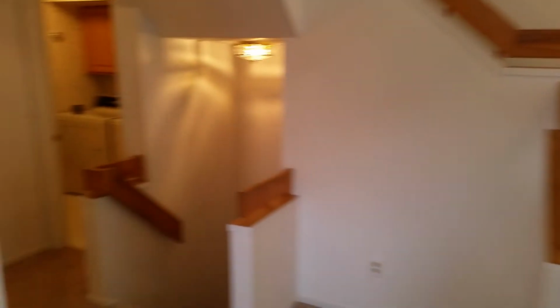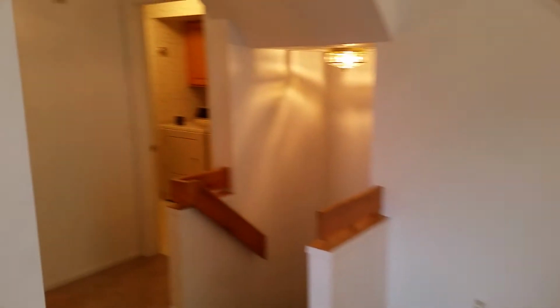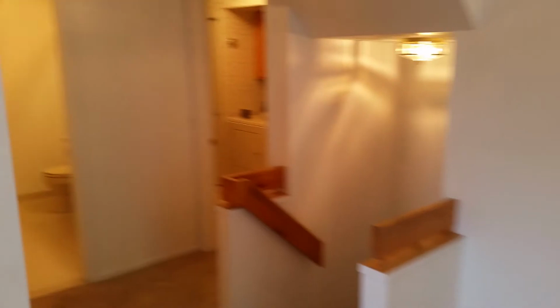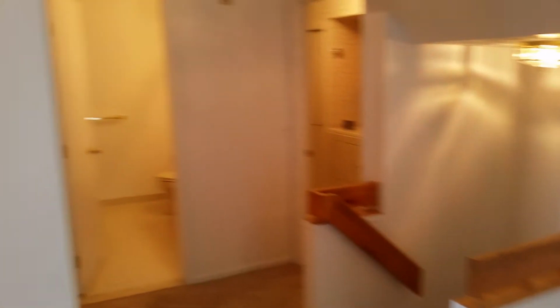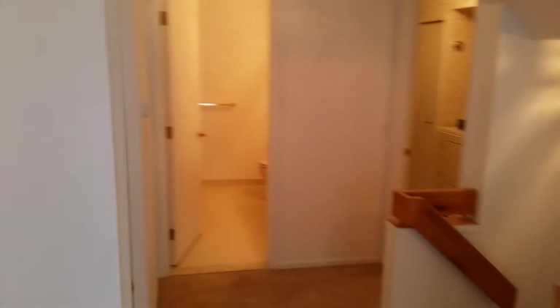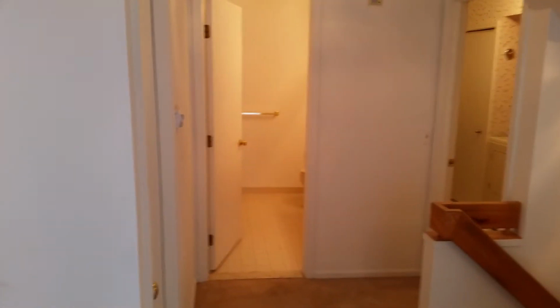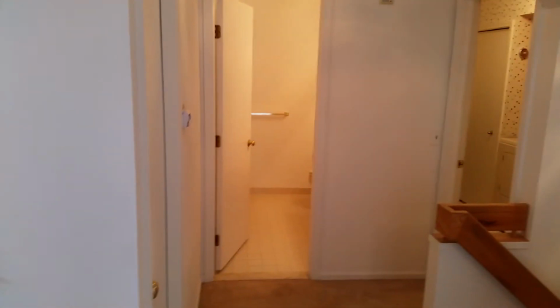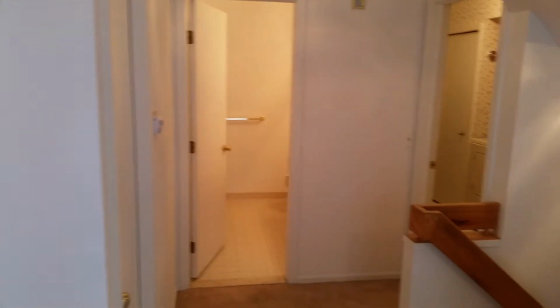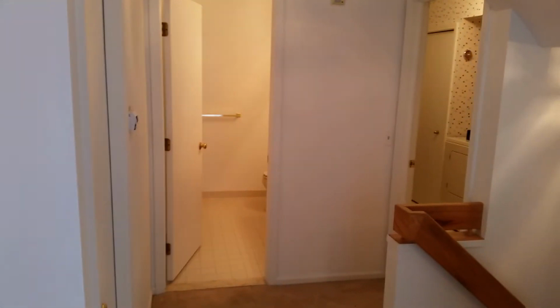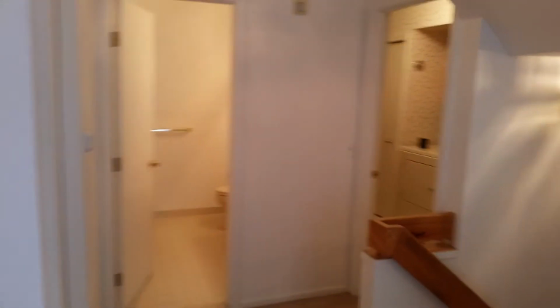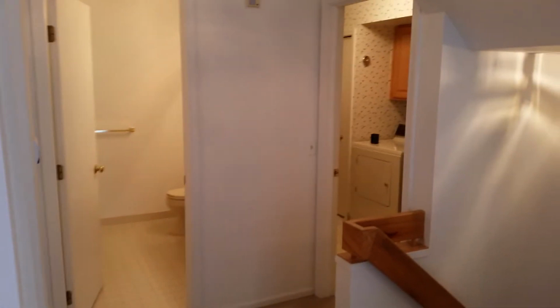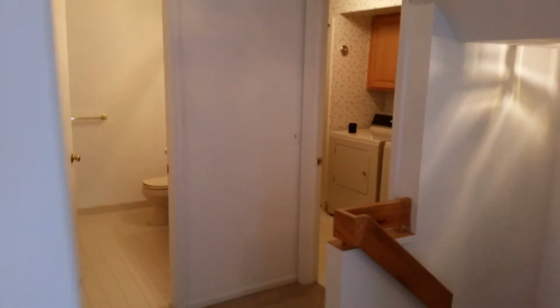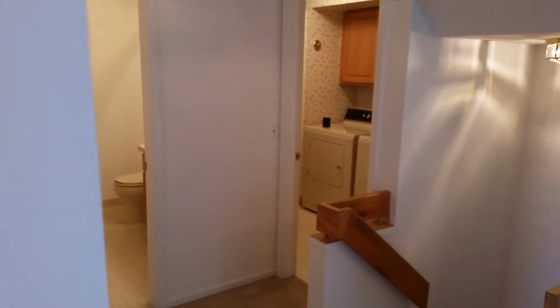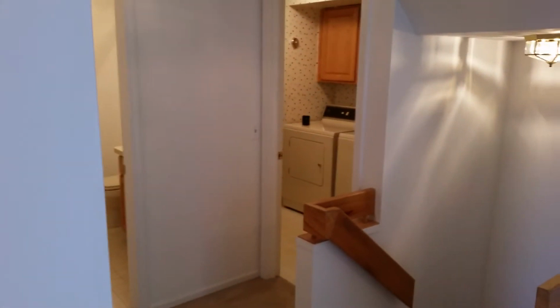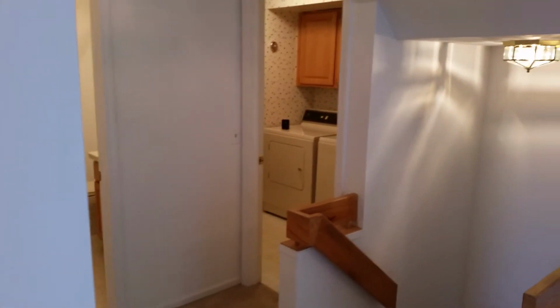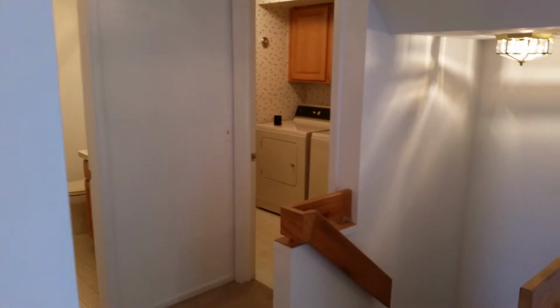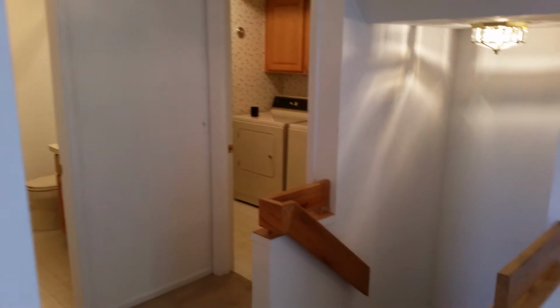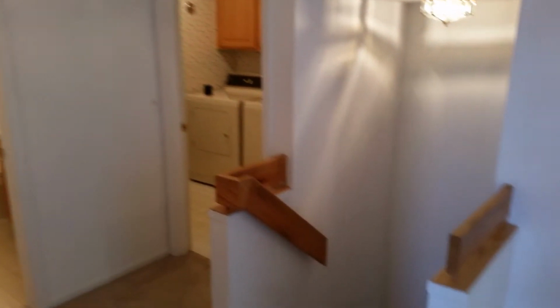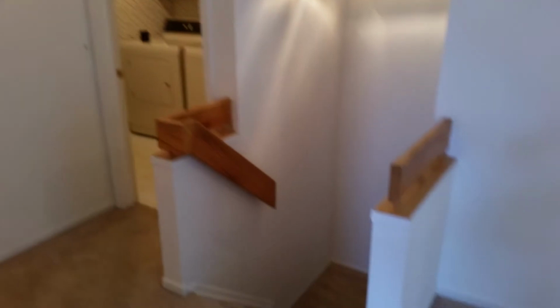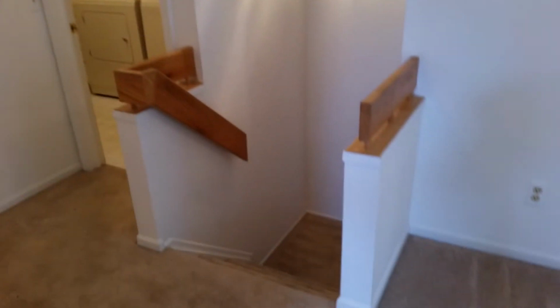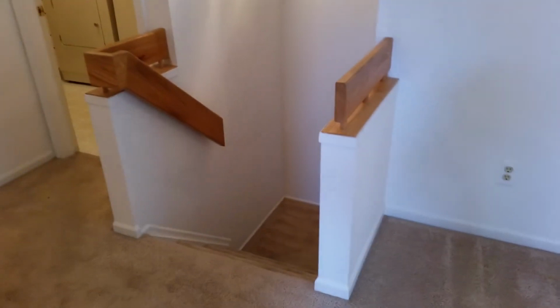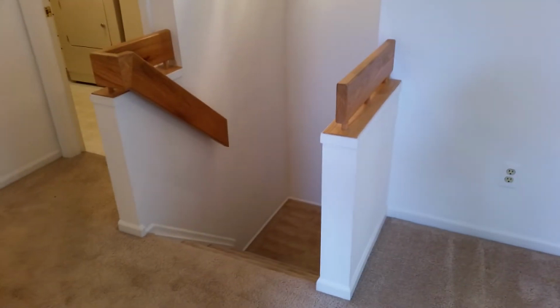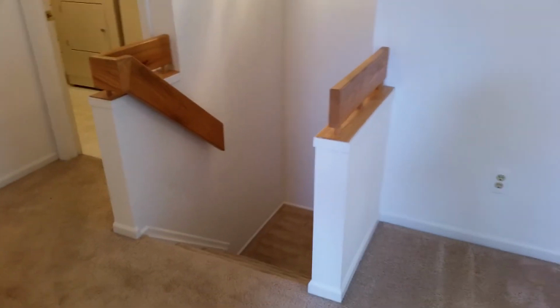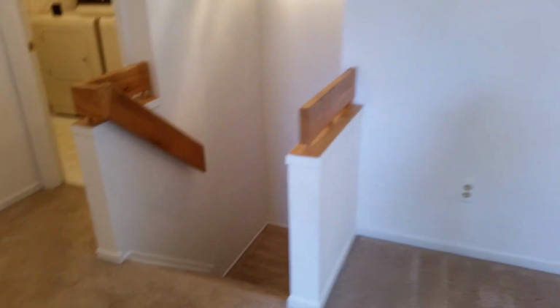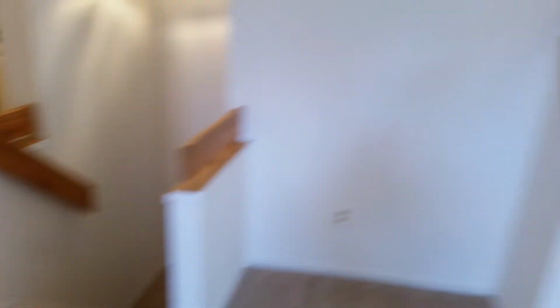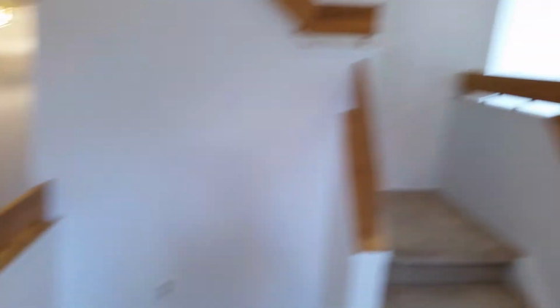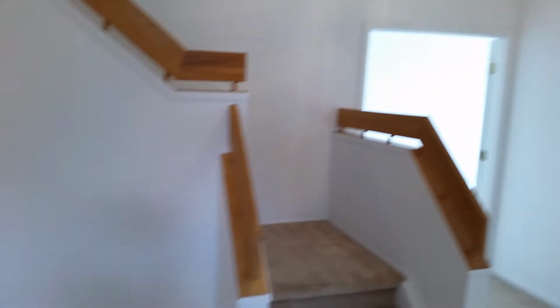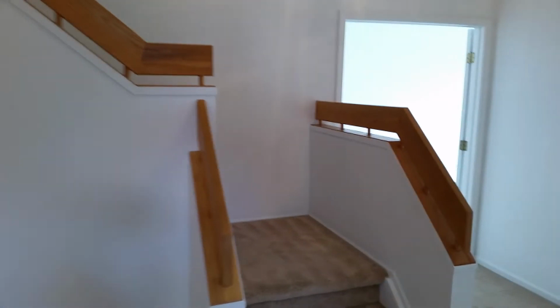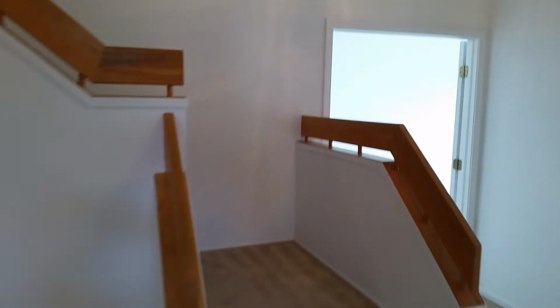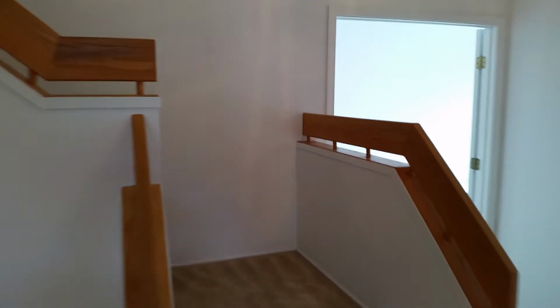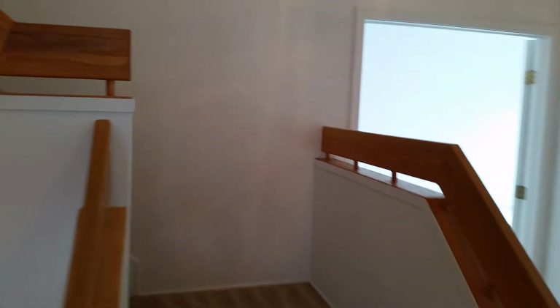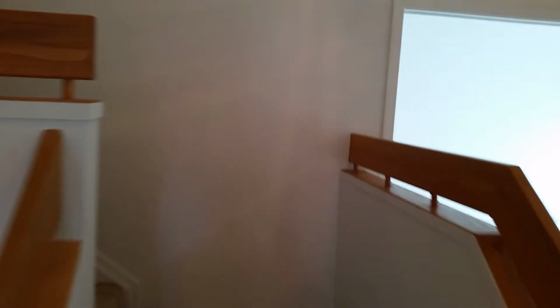We've got a full bath, laundry, and access to the garage, as well as a stairway to the unfinished basement and a stairway going up.